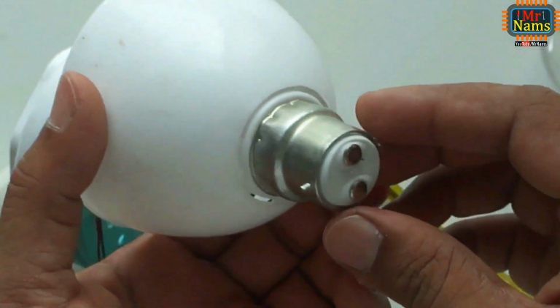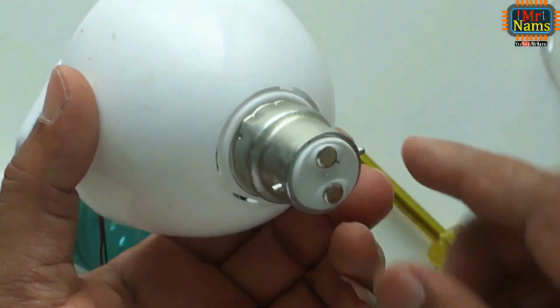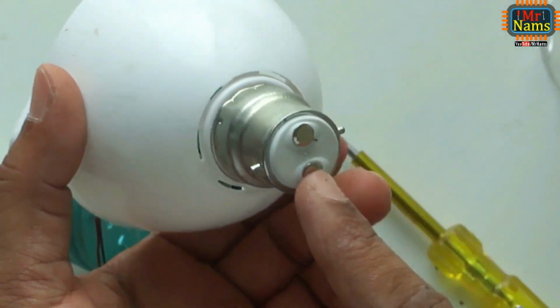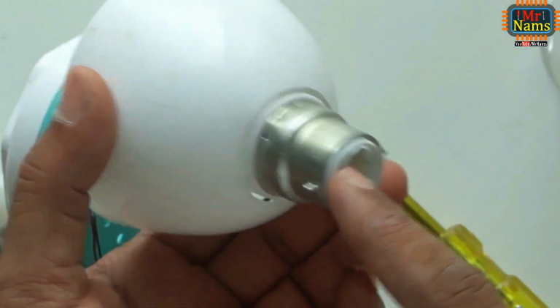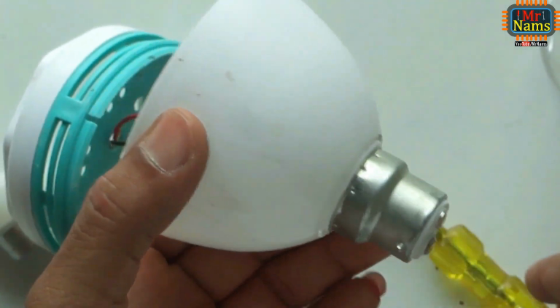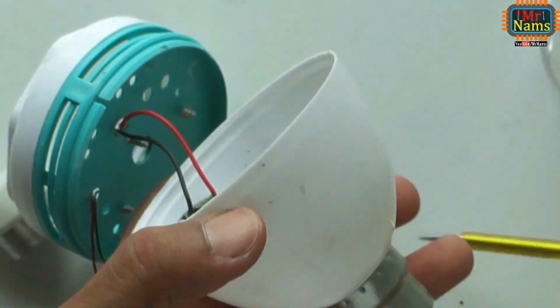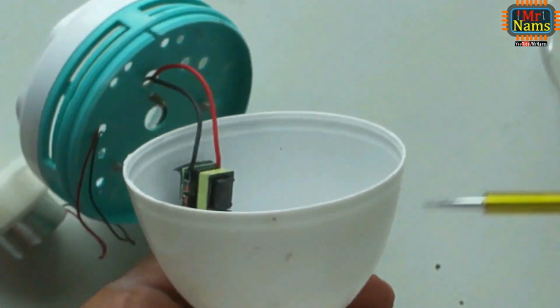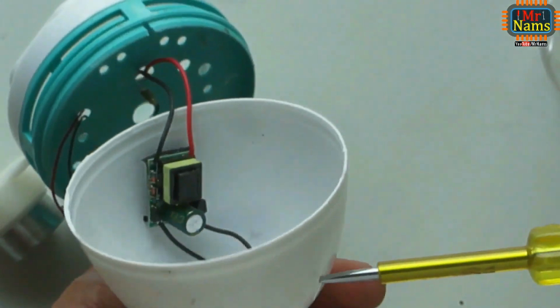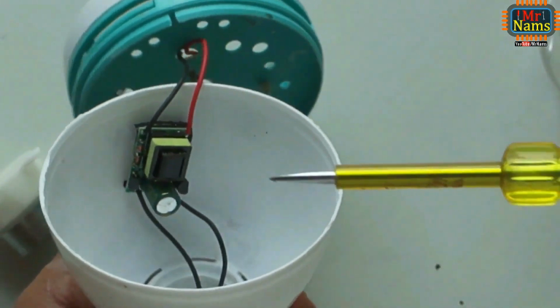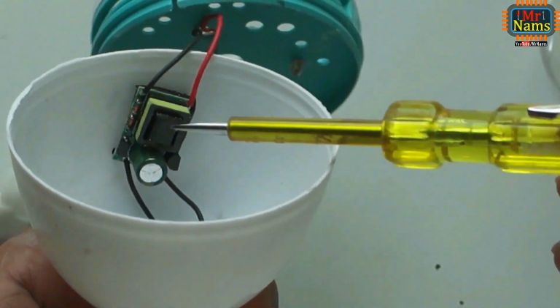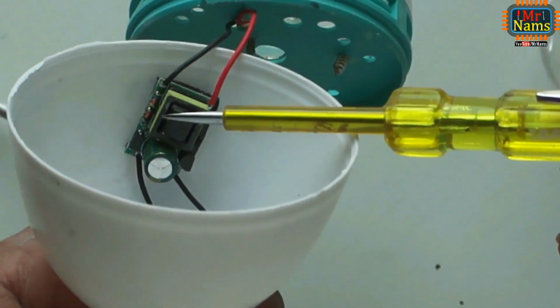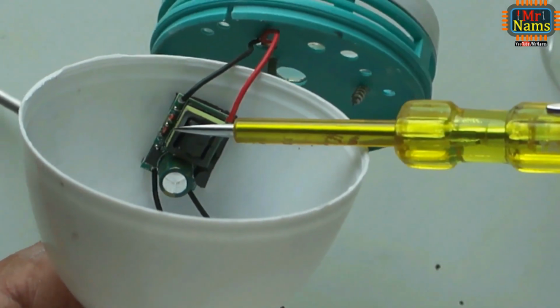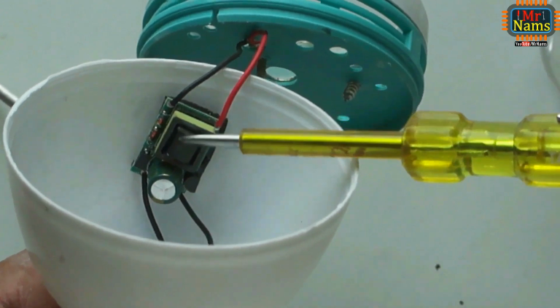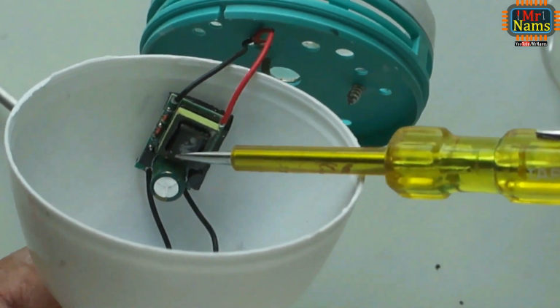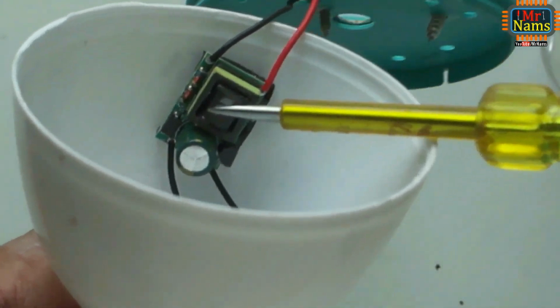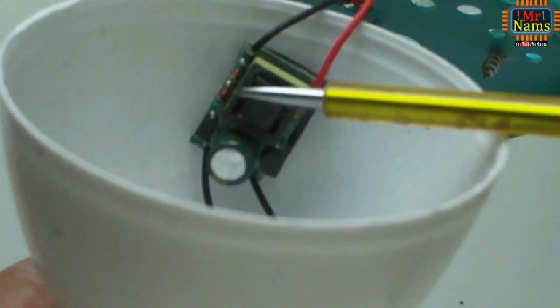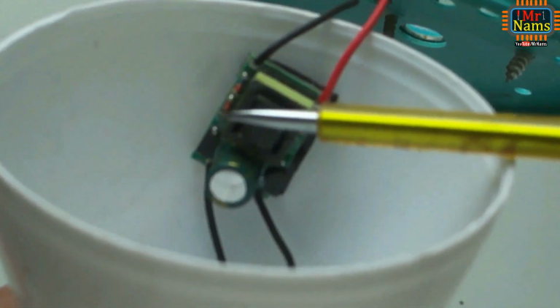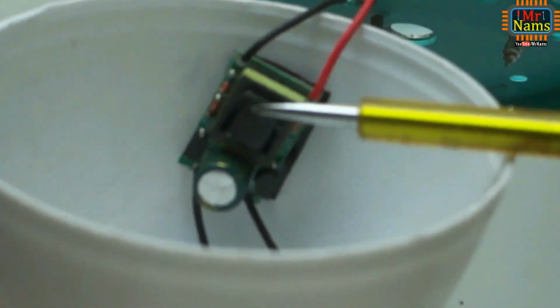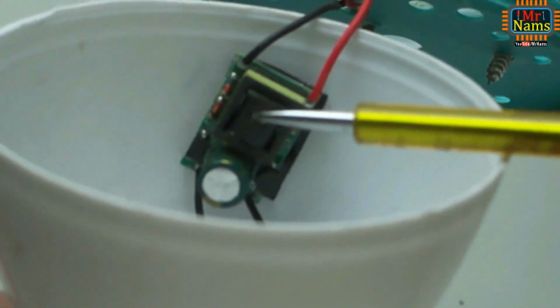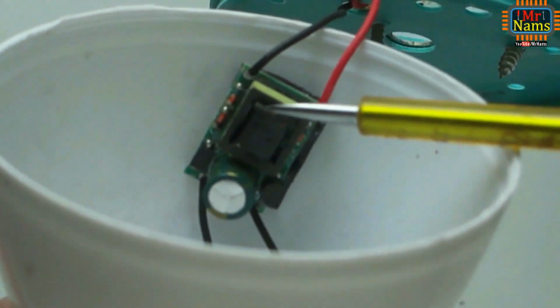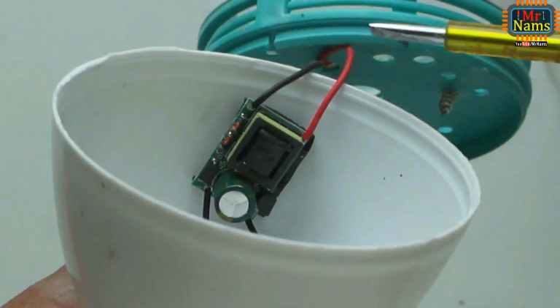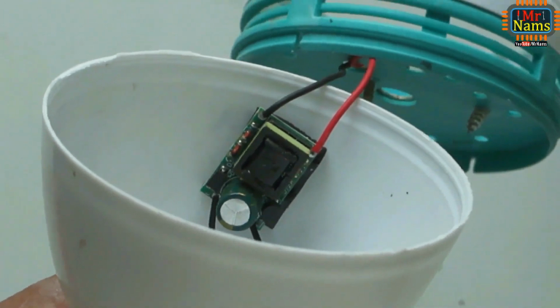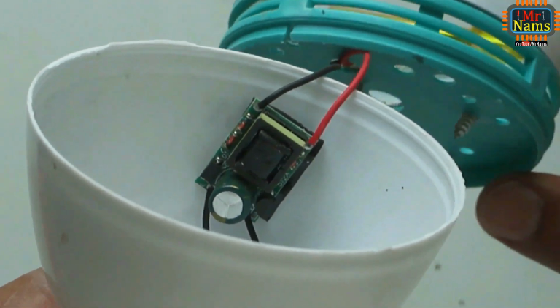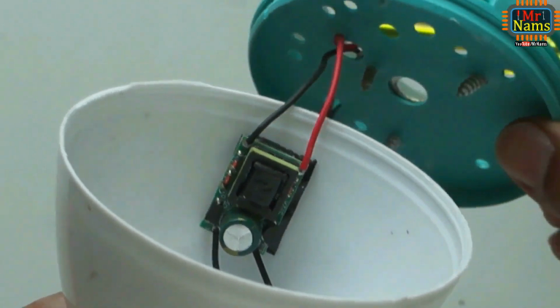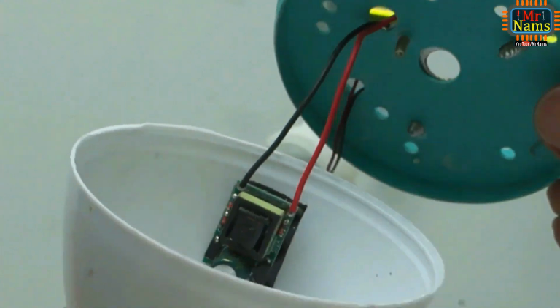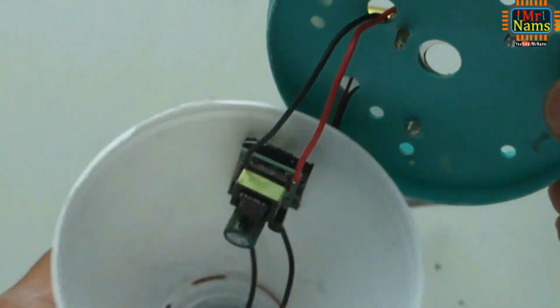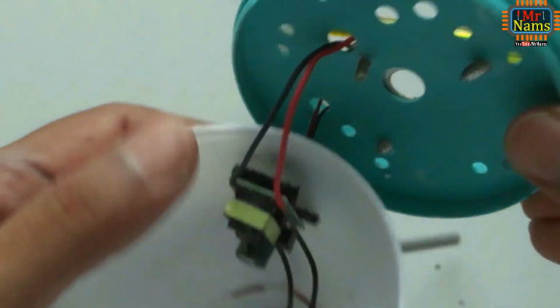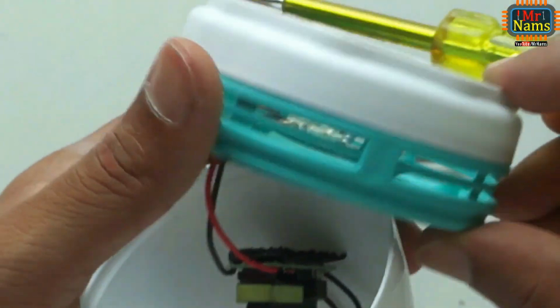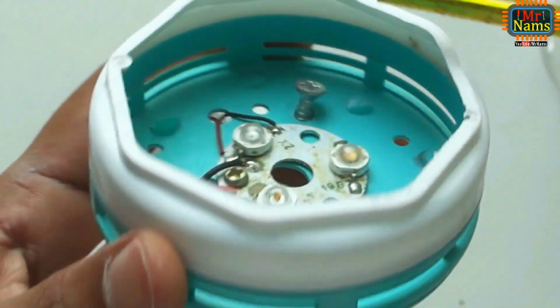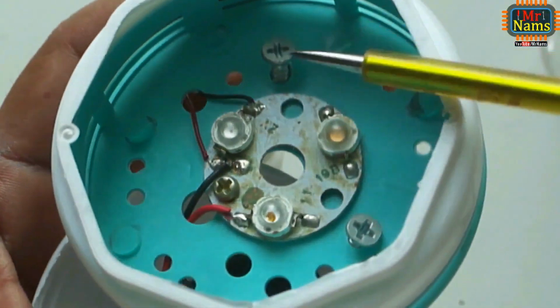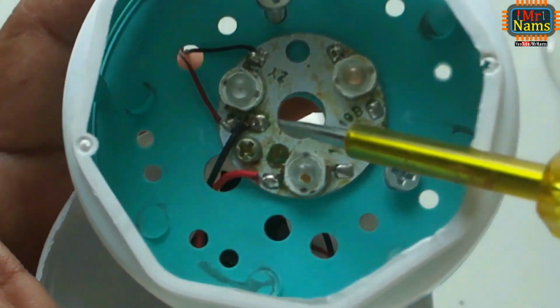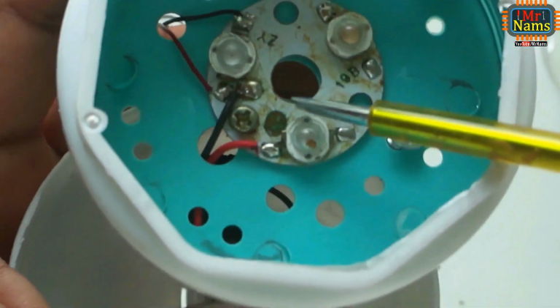This is a 230 volt input, which is connected to a step-down transformer, which outputs 12 volts. The 12 volt supply is given to the RGB LED and motor.